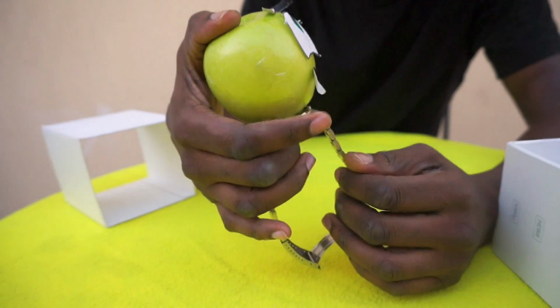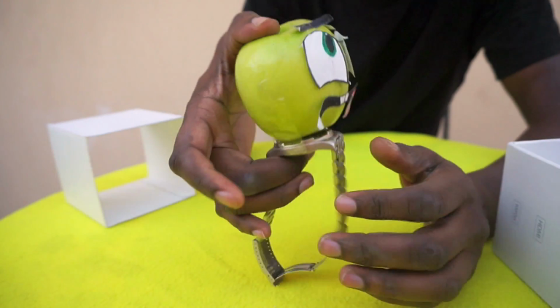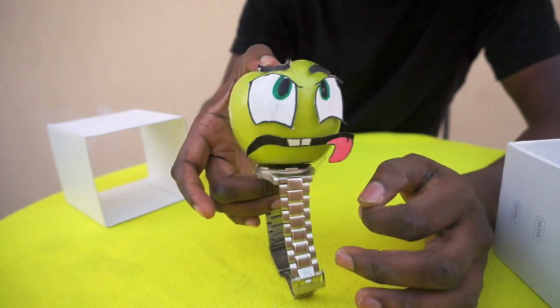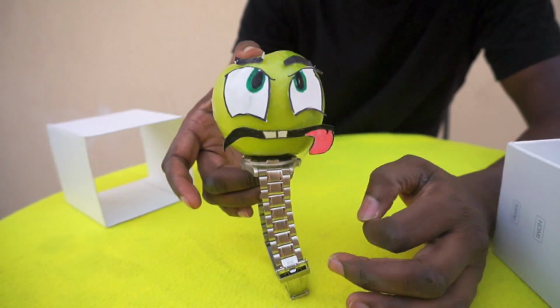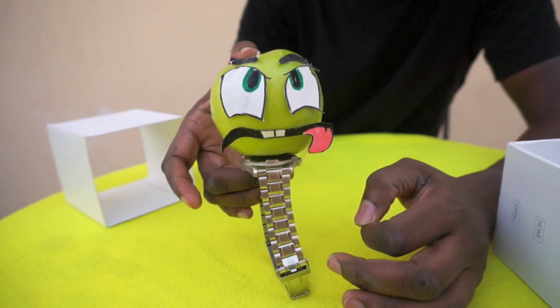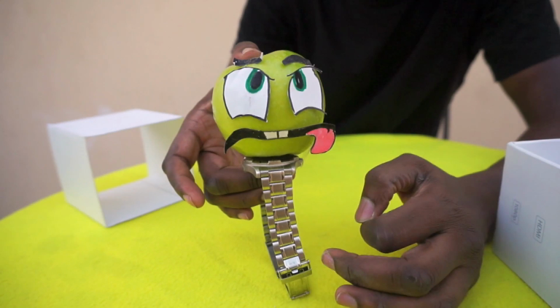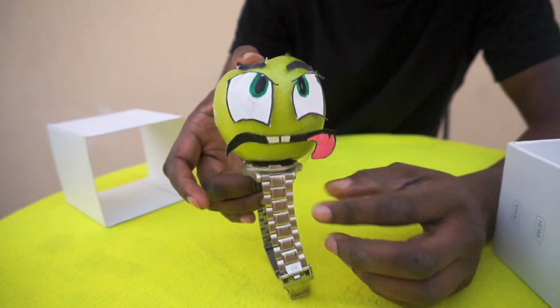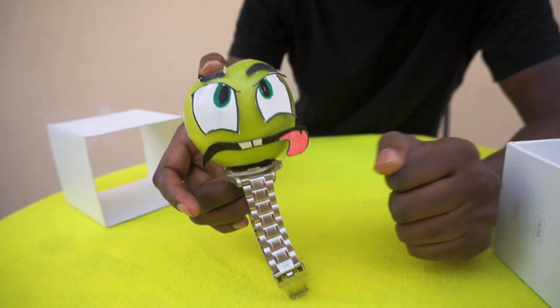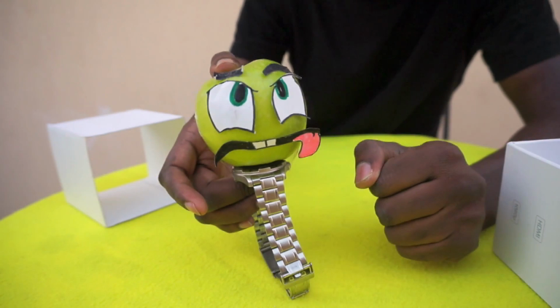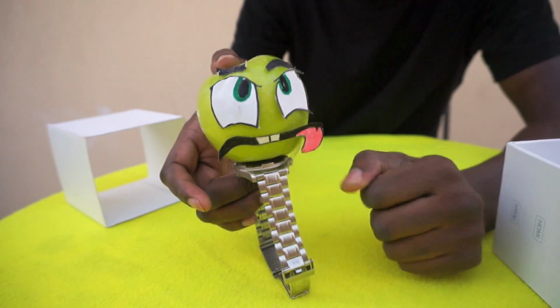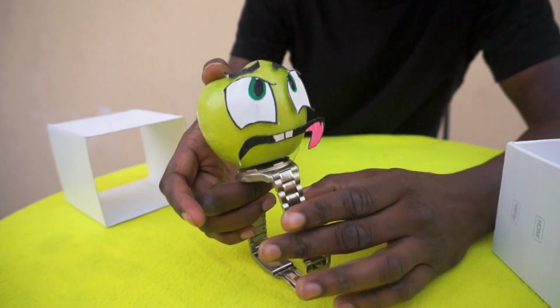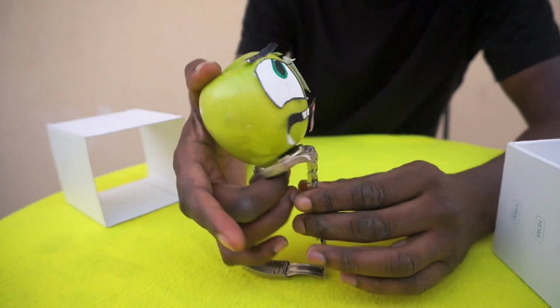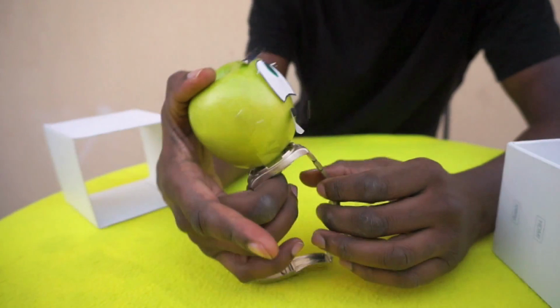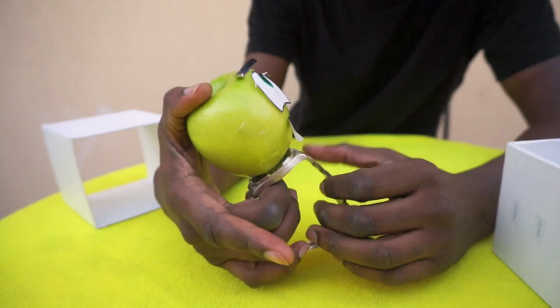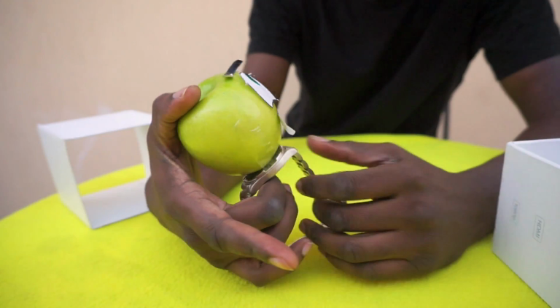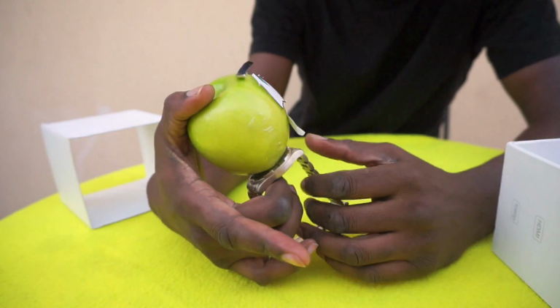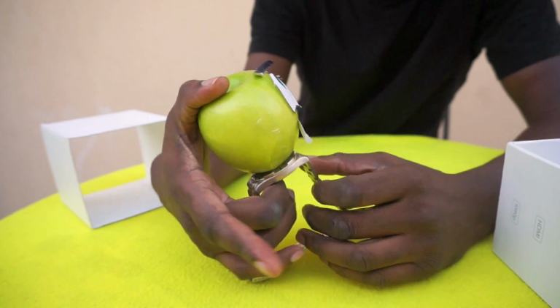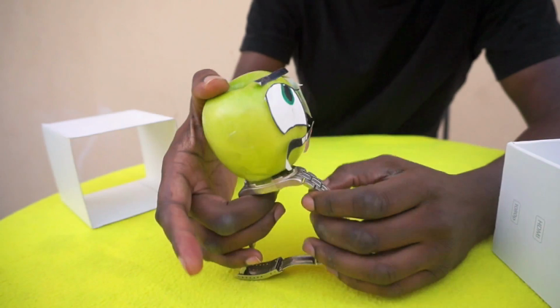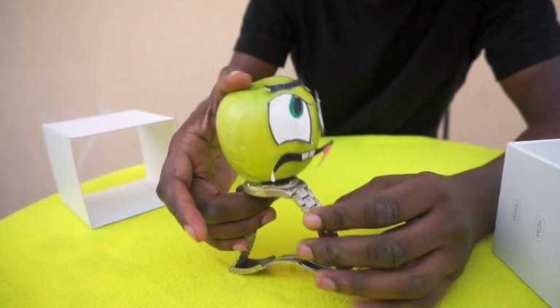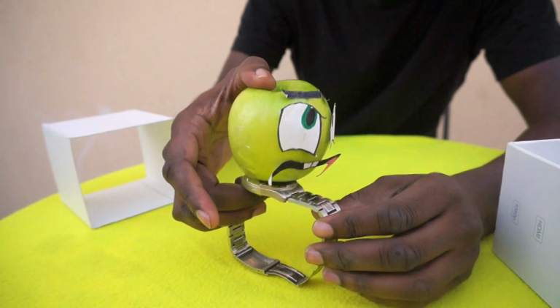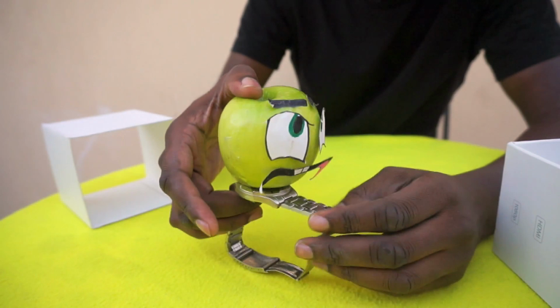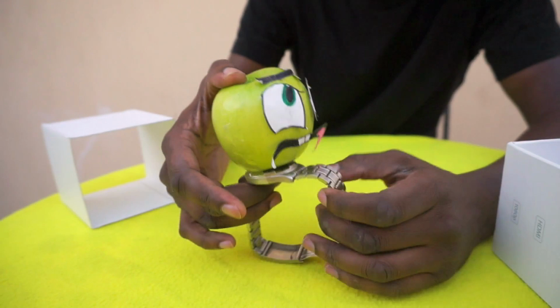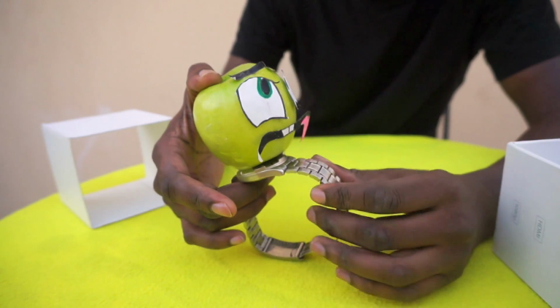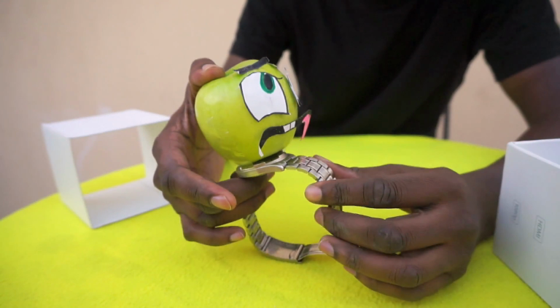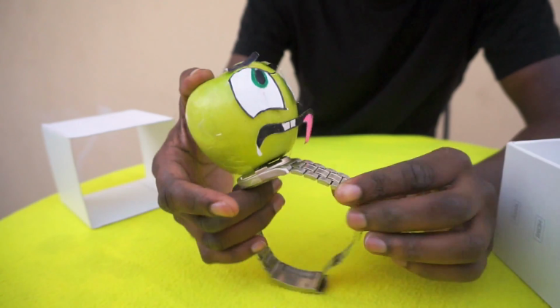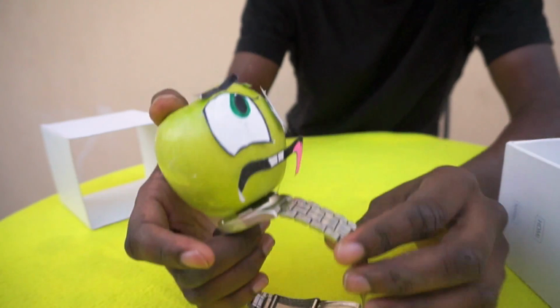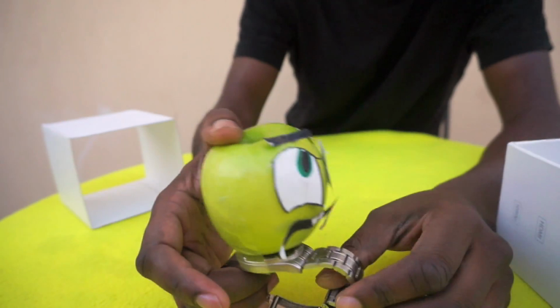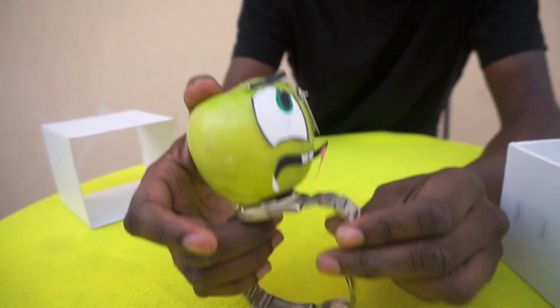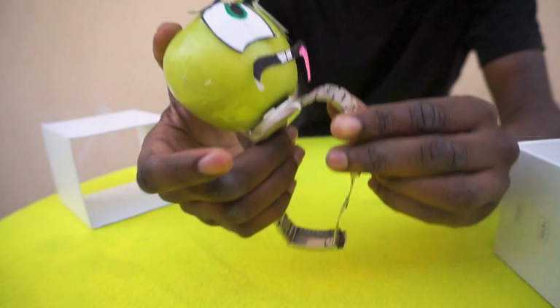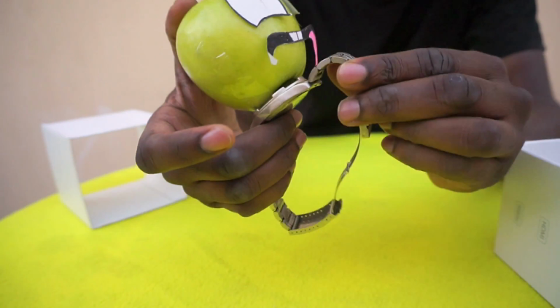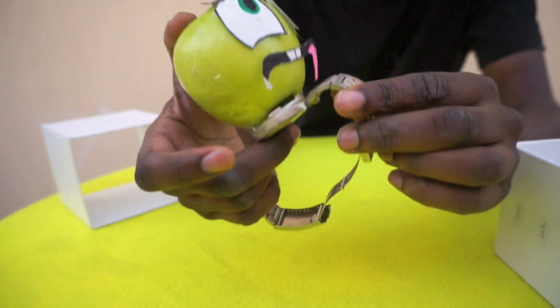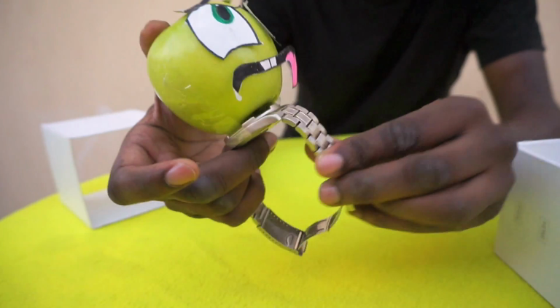You can see why they call it the Apple Watch — because it keeps on looking at everybody. It keeps on looking at me. Right, so shall we do the bend test? Let's see where the Apple Watch bends.